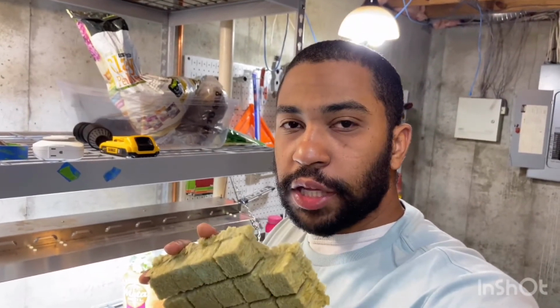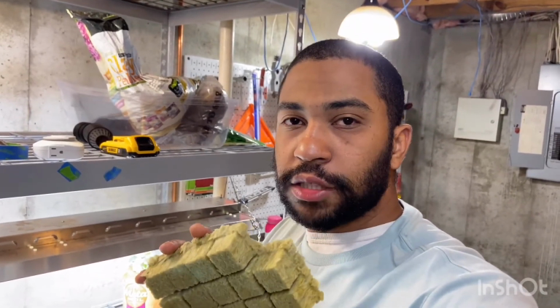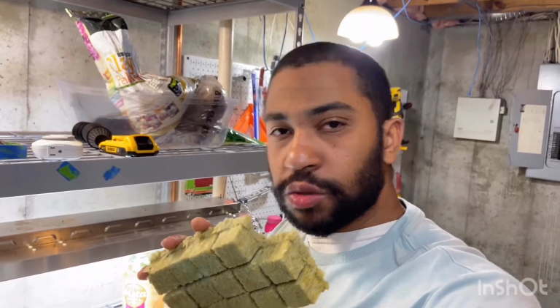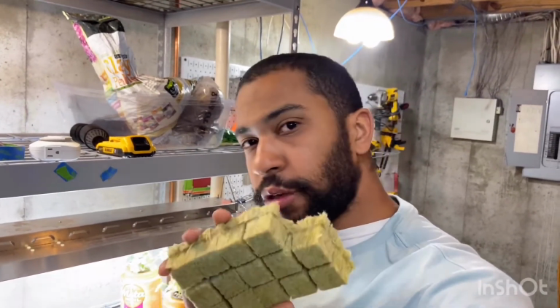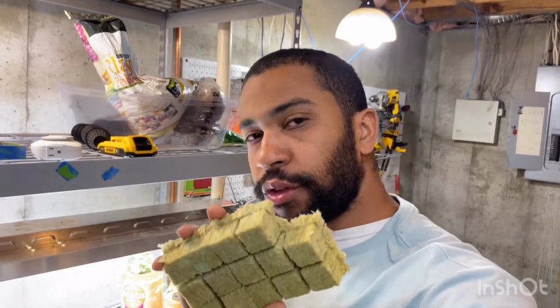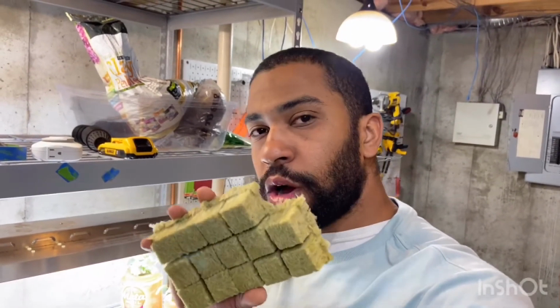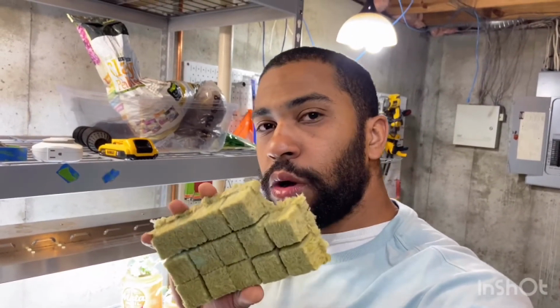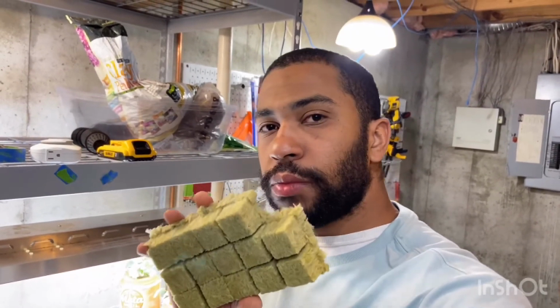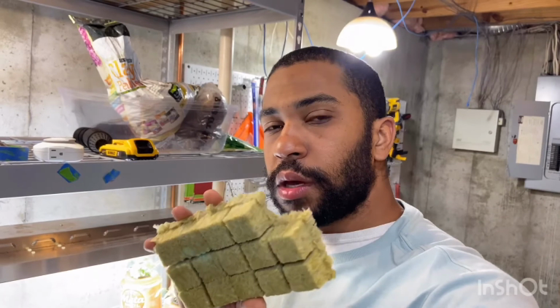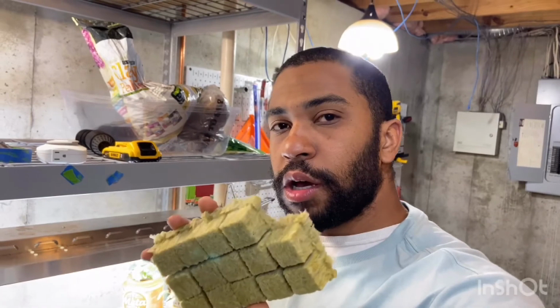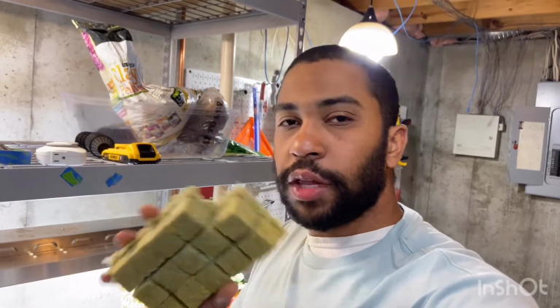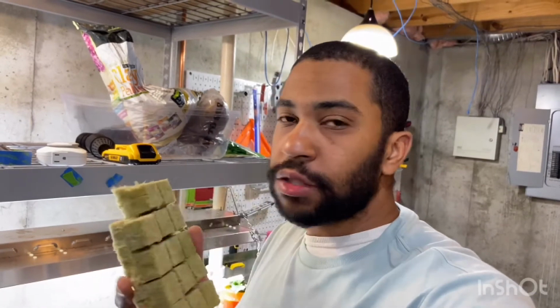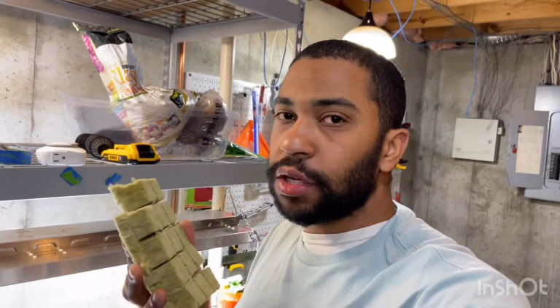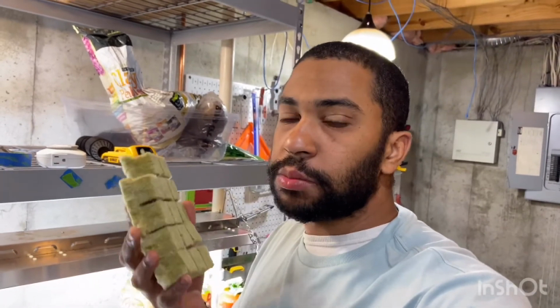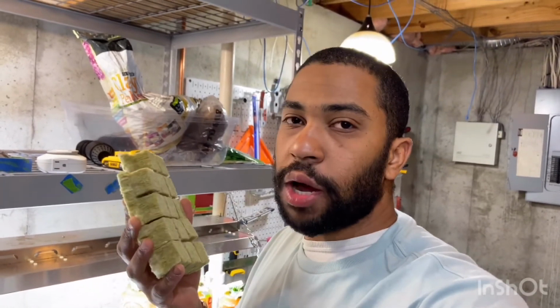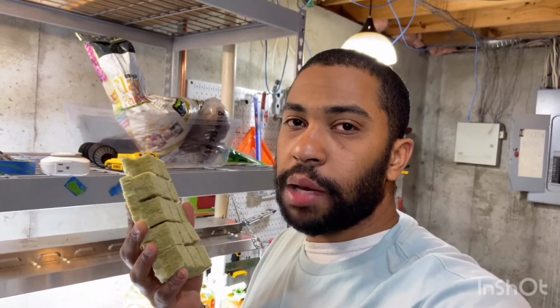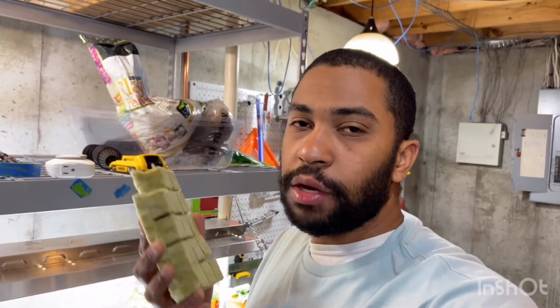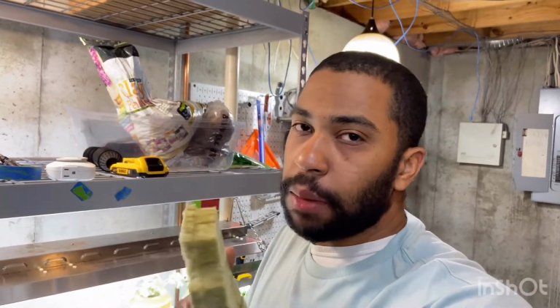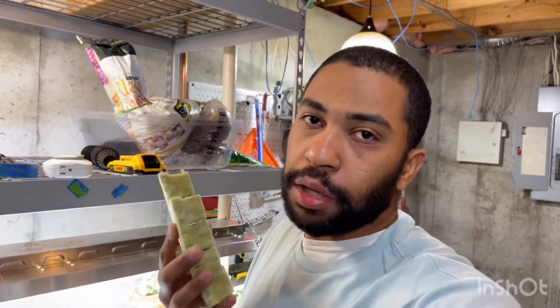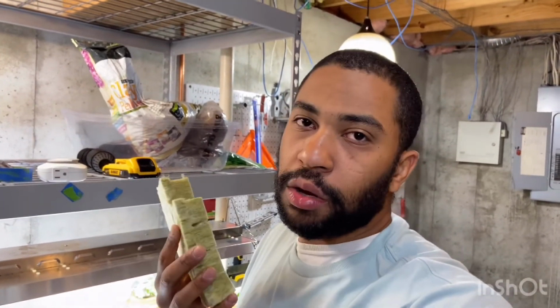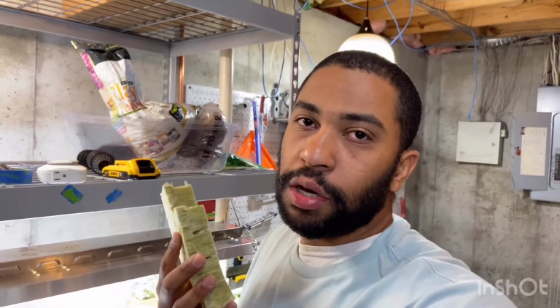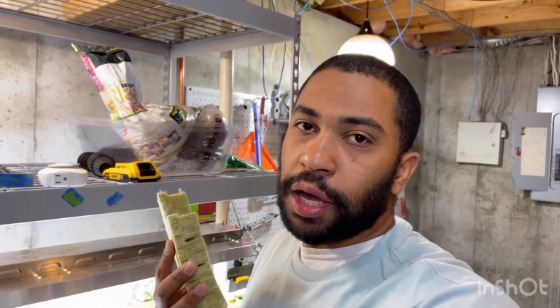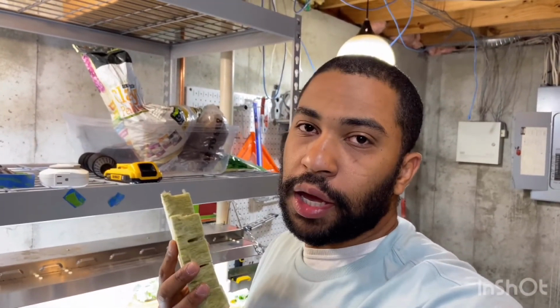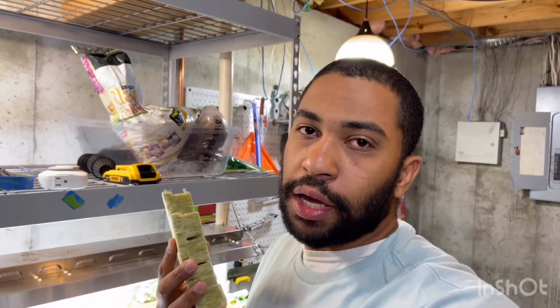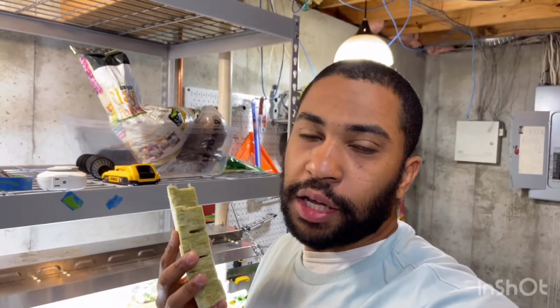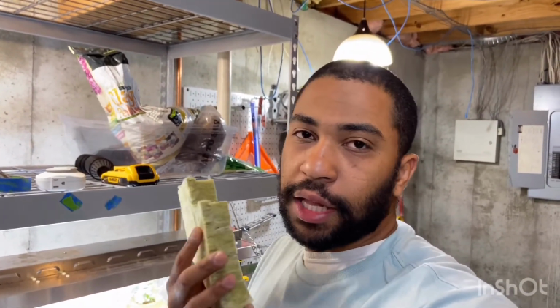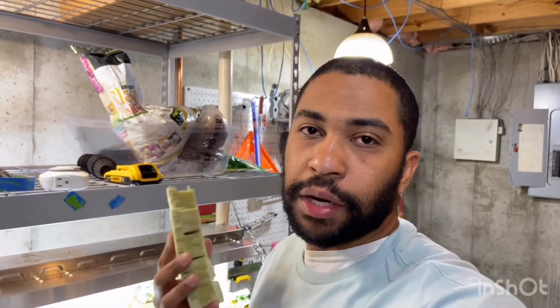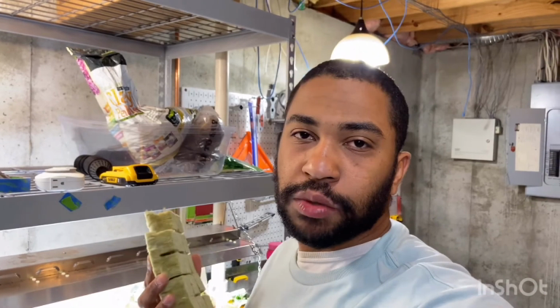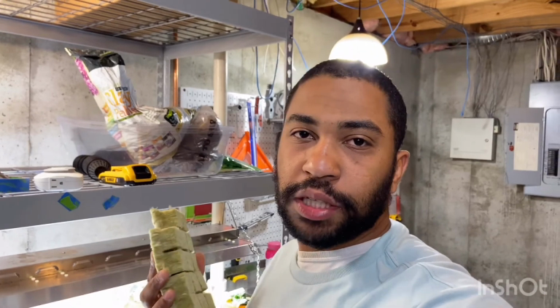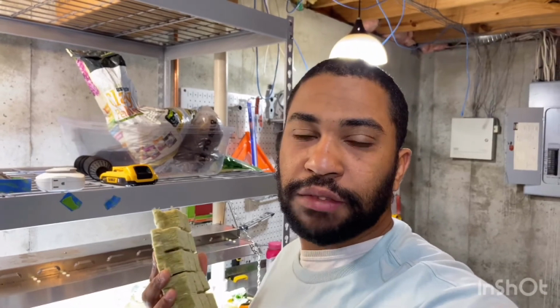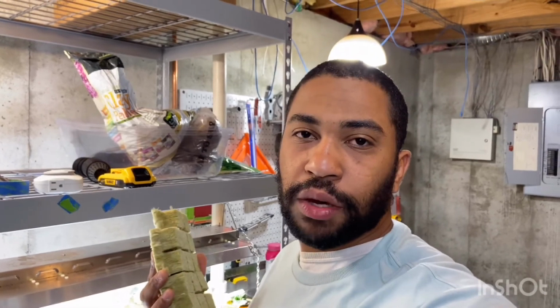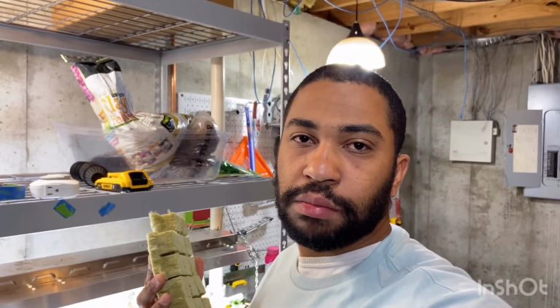The link is in the description for these rock wools. If you like these videos, subscribe, comment below, and hit that like button. We'll see you in the next video. Bye.